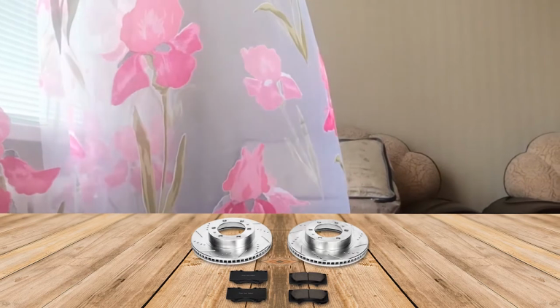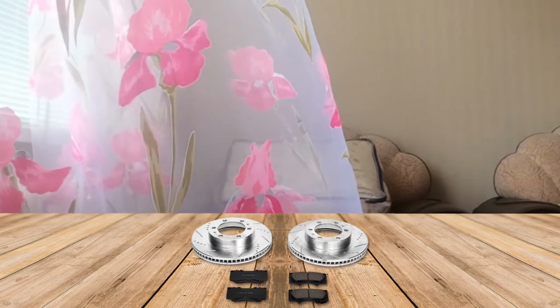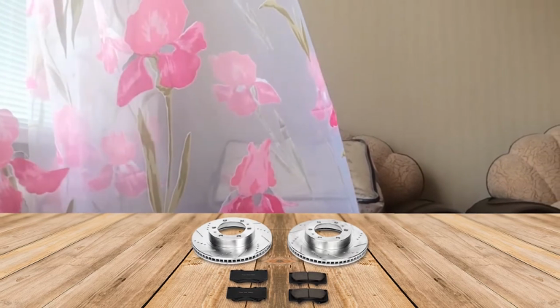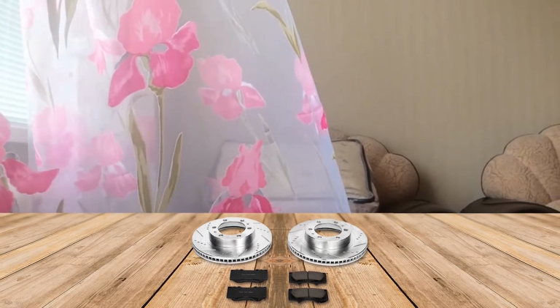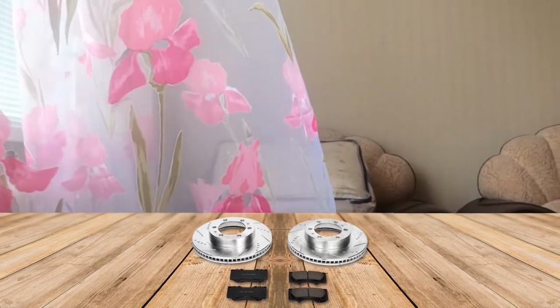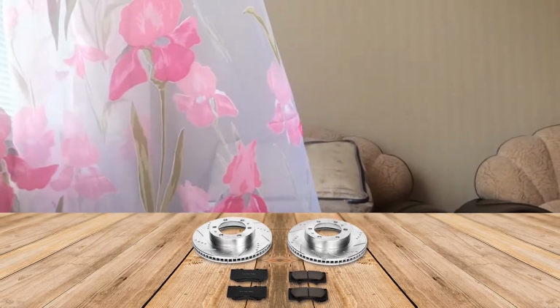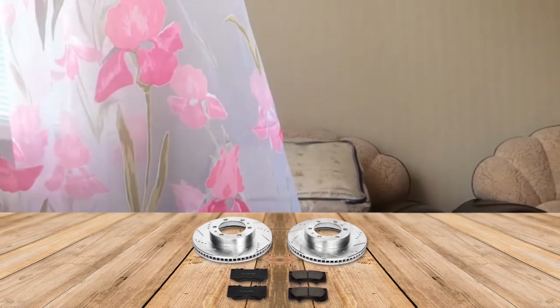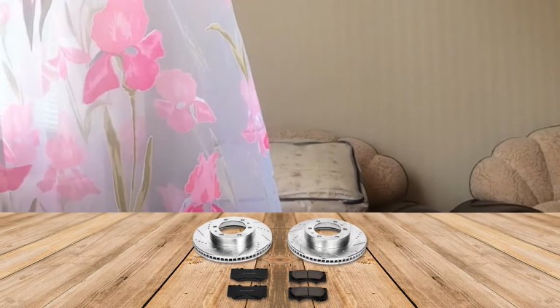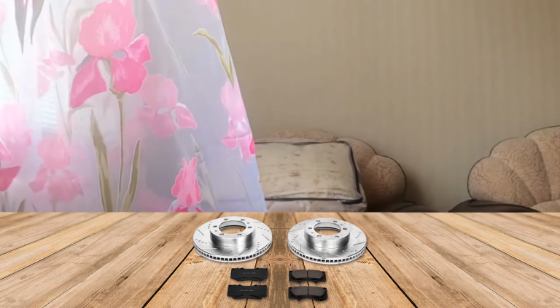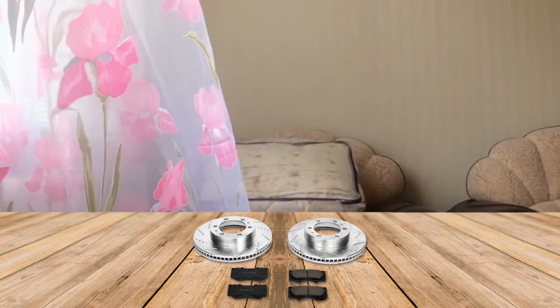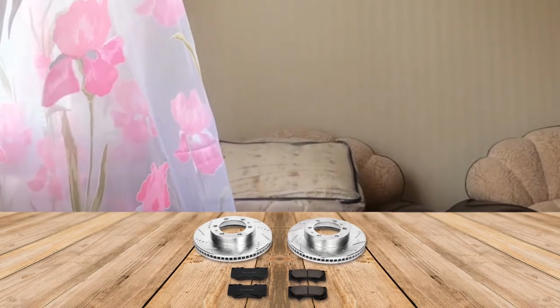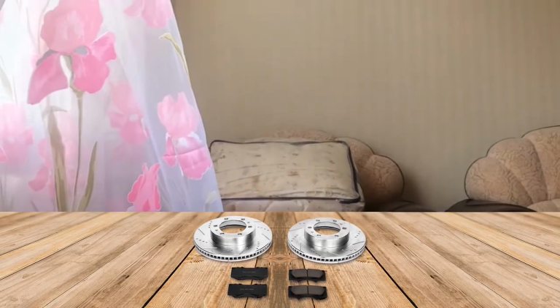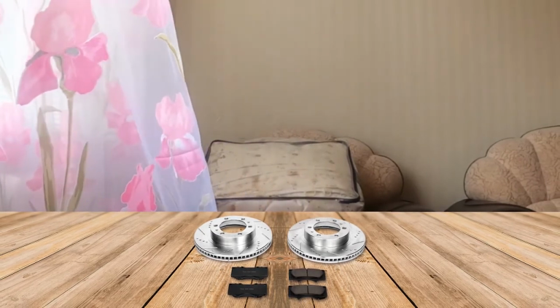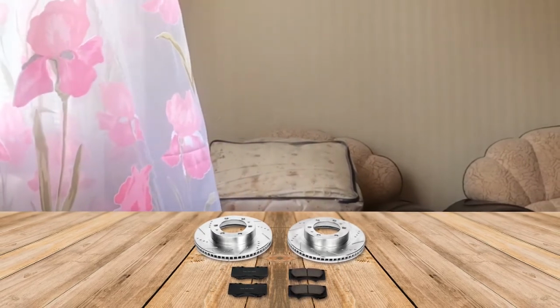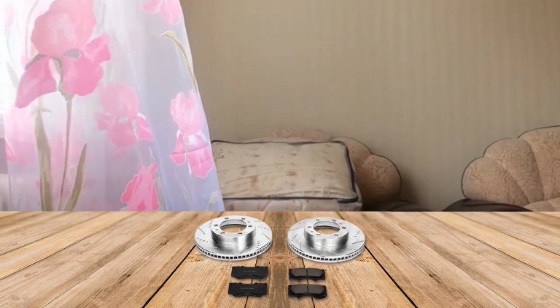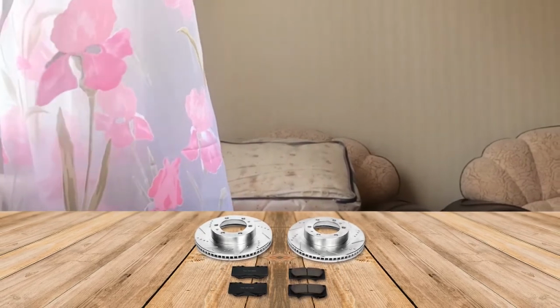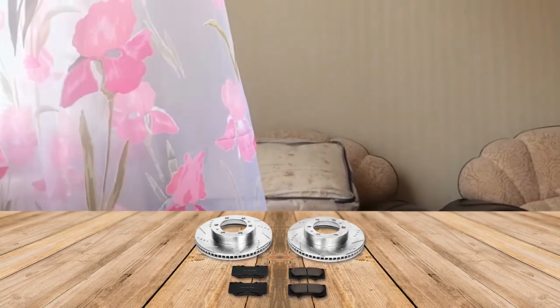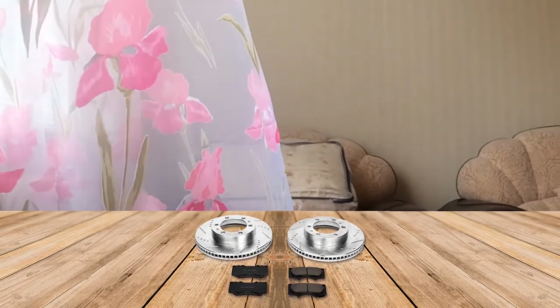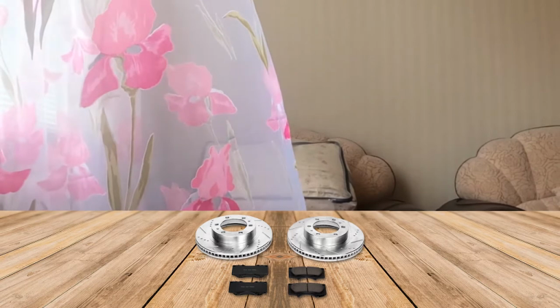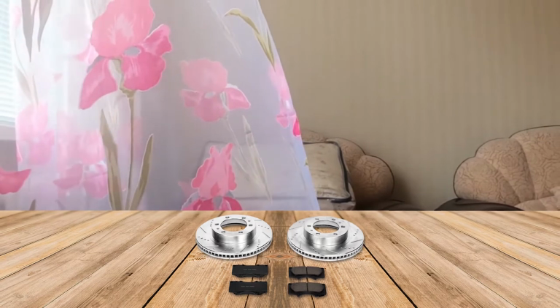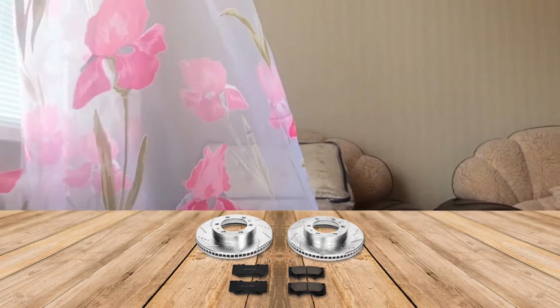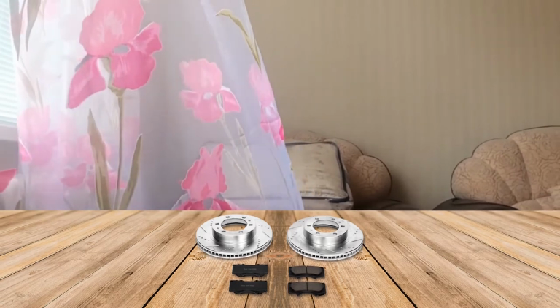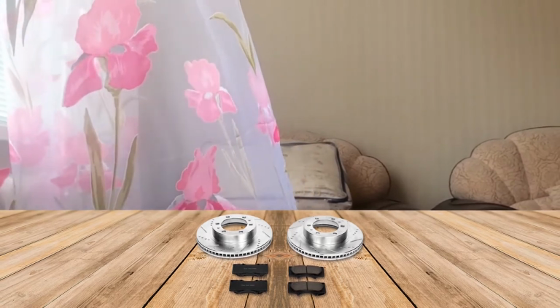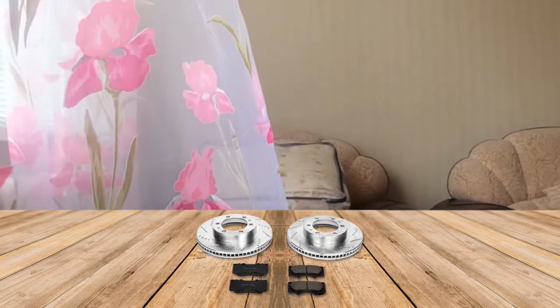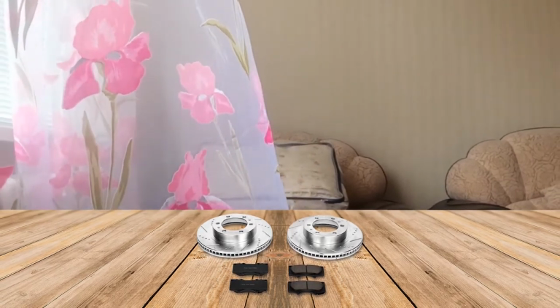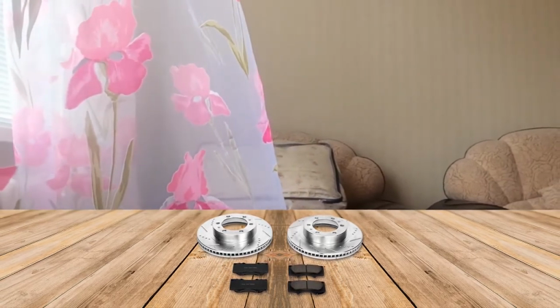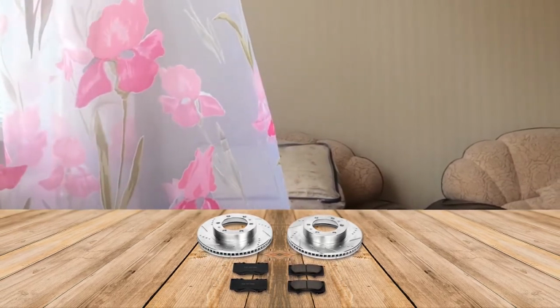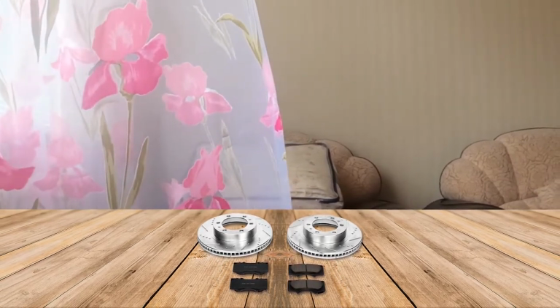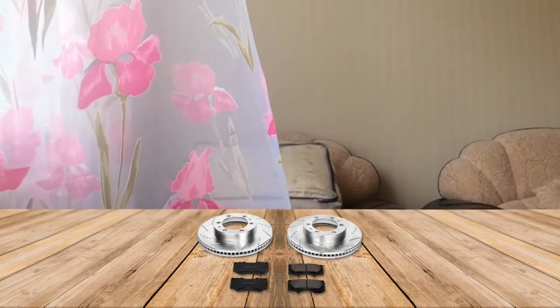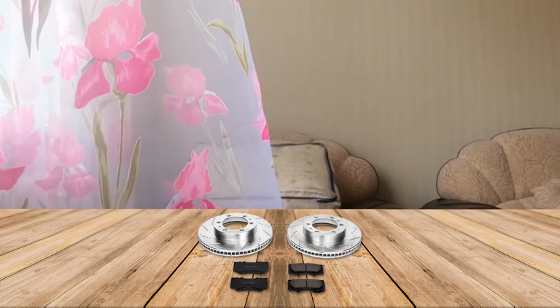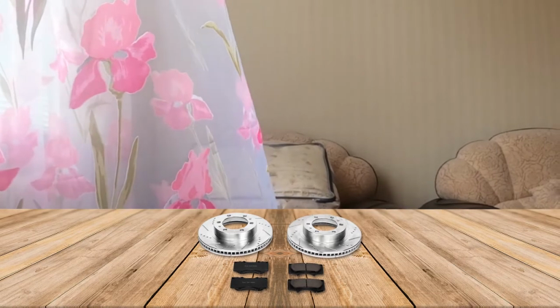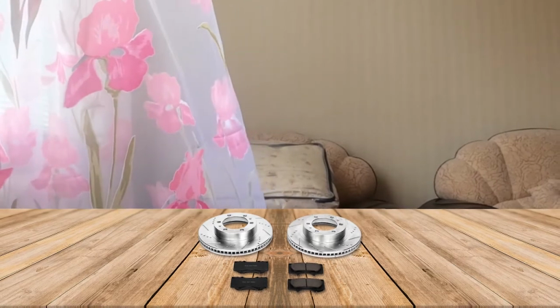These high-quality ceramic pads will take you to the ultimate safe braking experience. The rotor is coated with zinc for protection from corrosion. They are low-dust ceramic formula pads that are reinforced with carbon fibers.